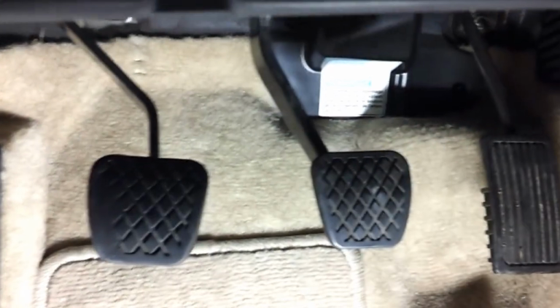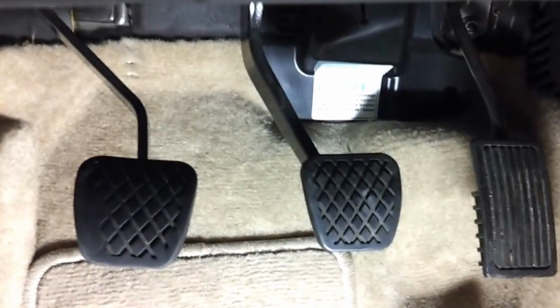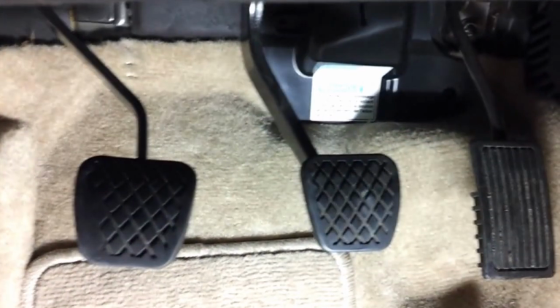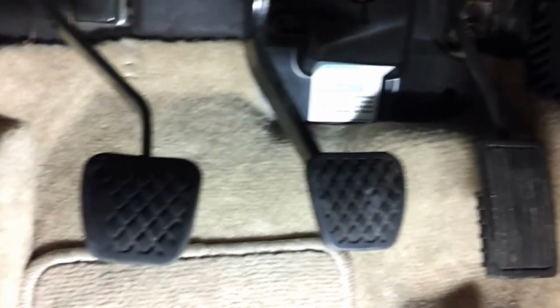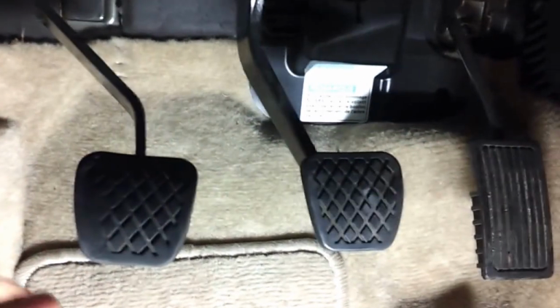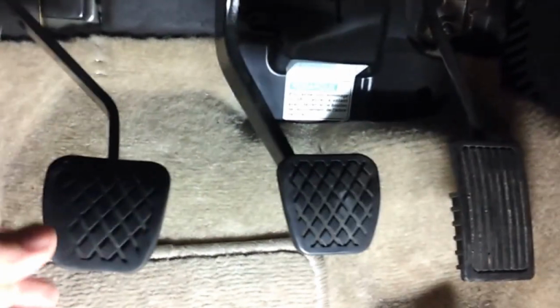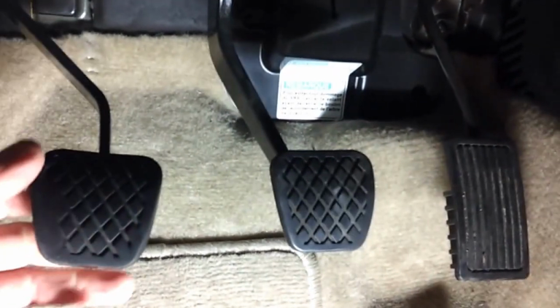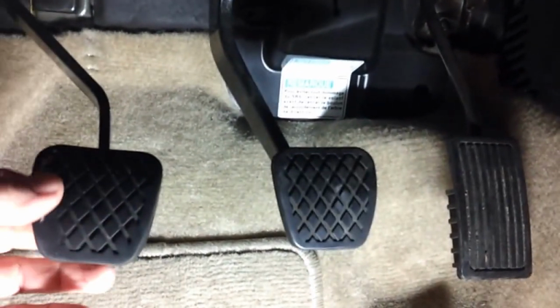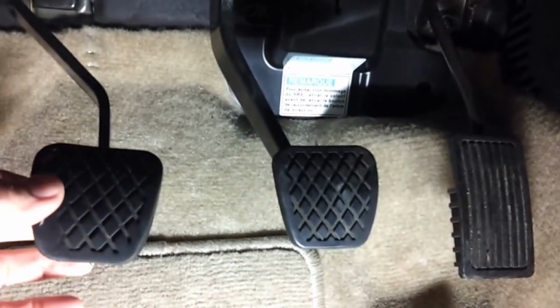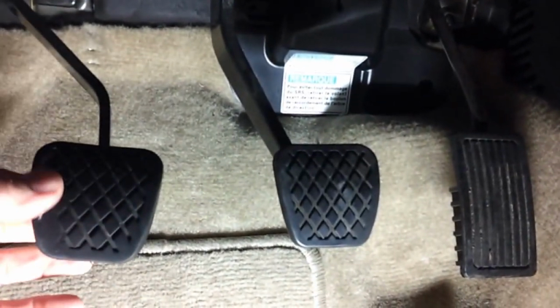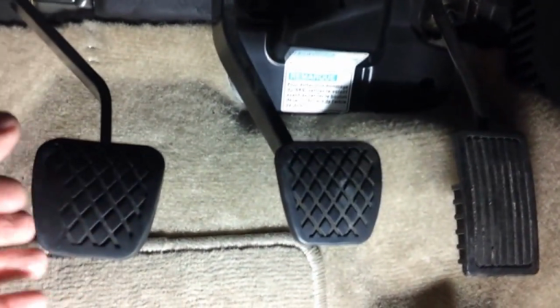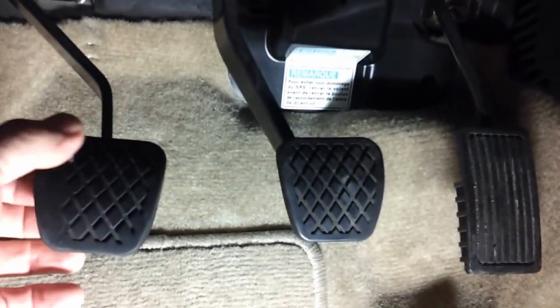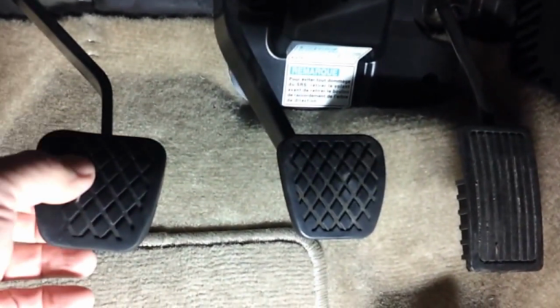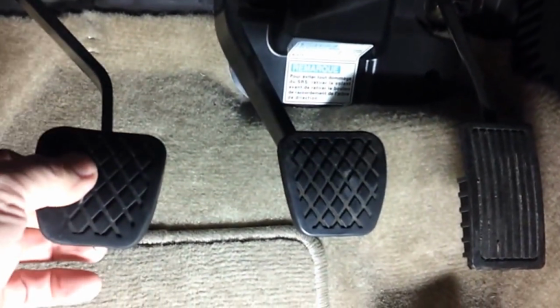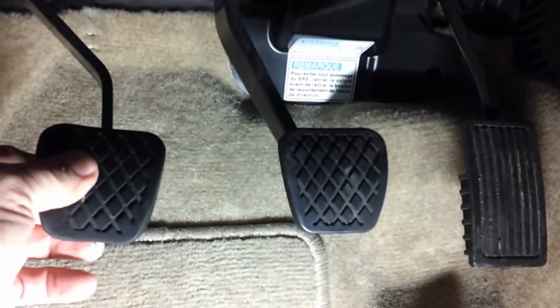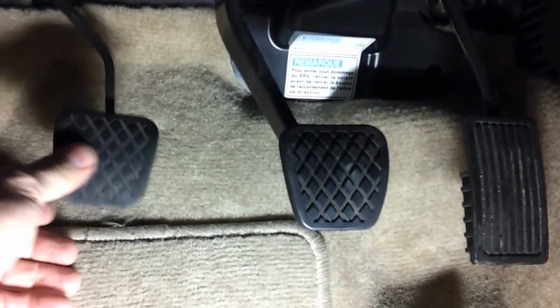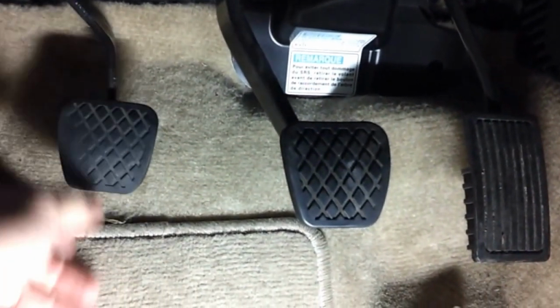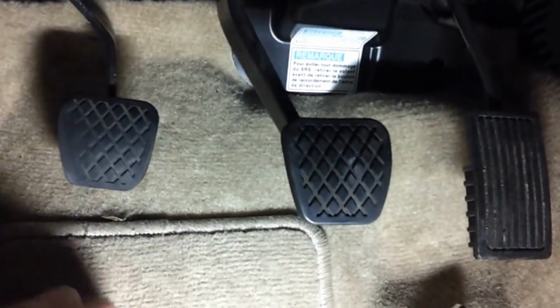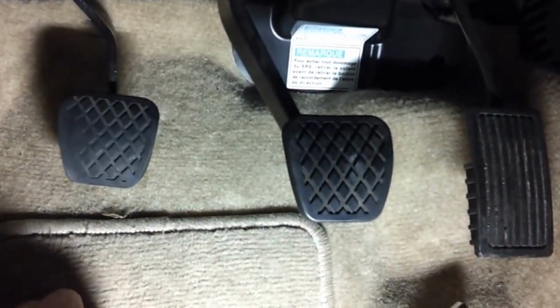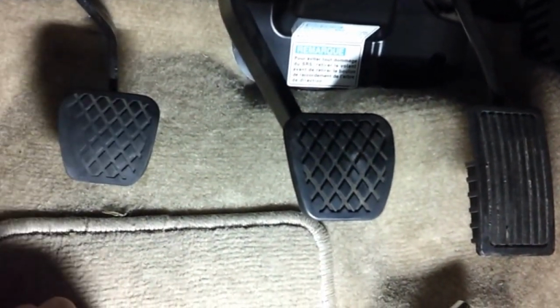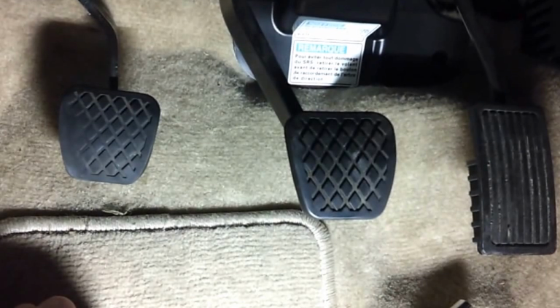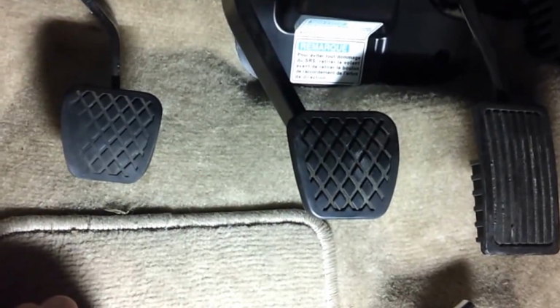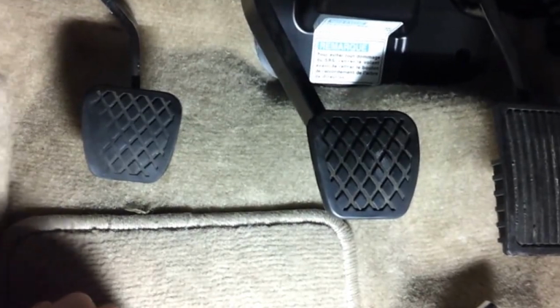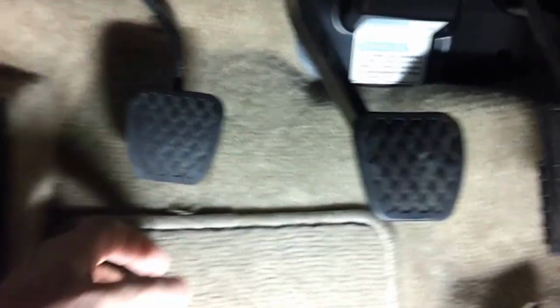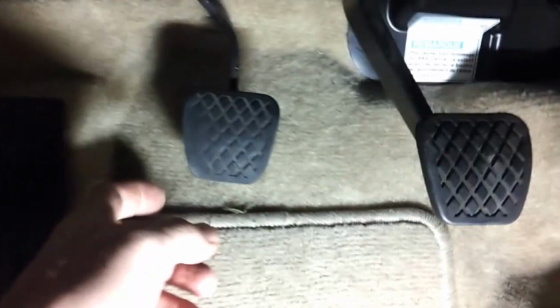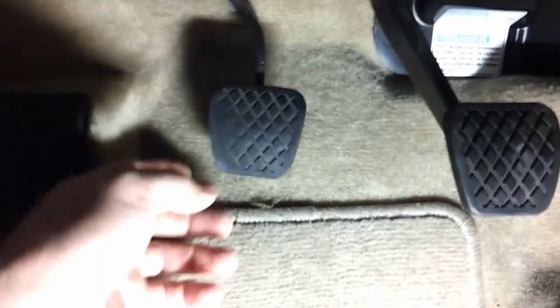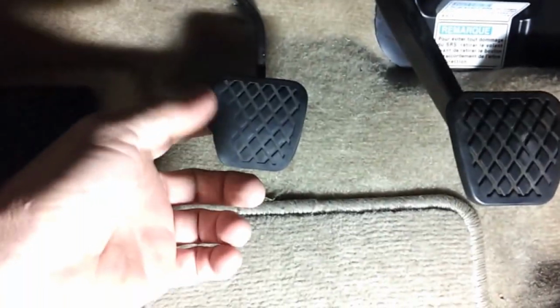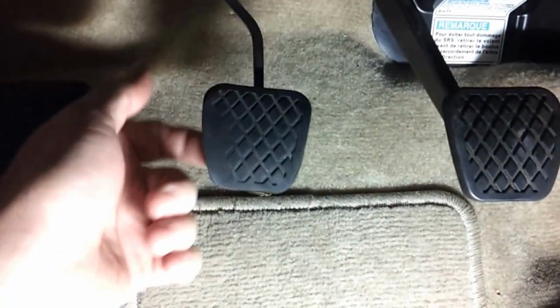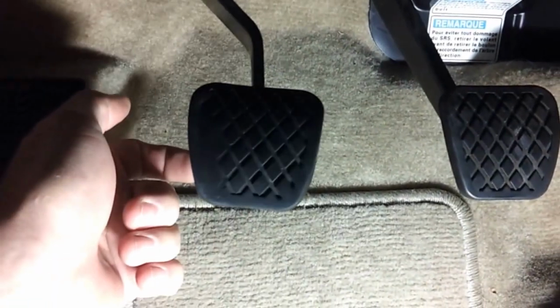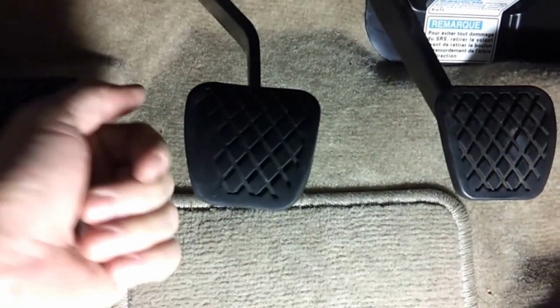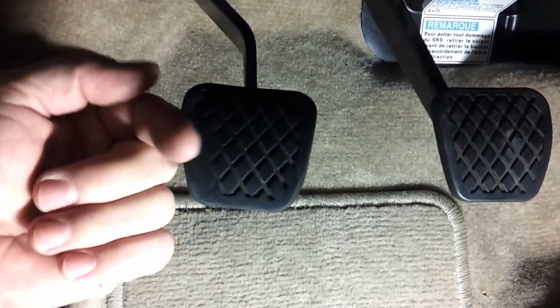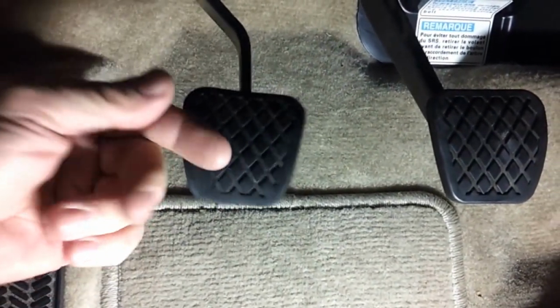Here's our three pedals. There's the clutch pedal. Oh, that's not good. Nope.